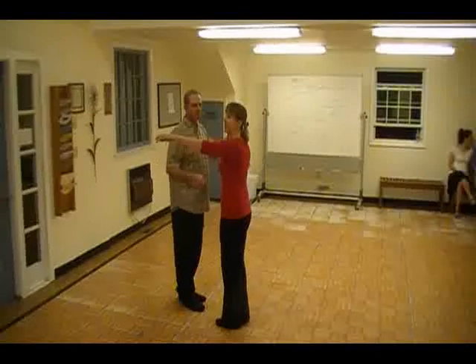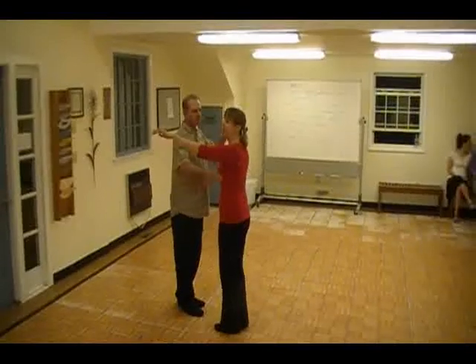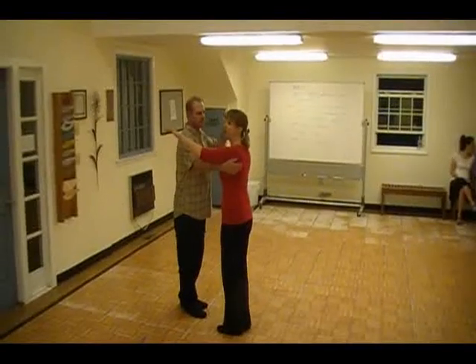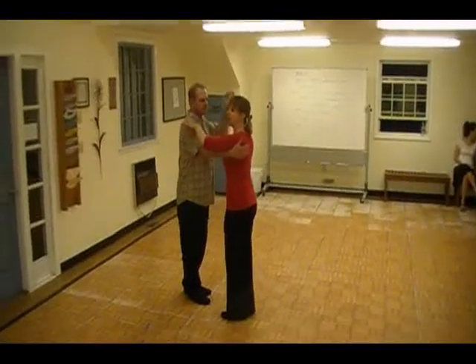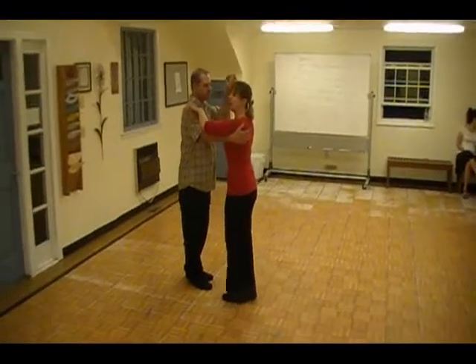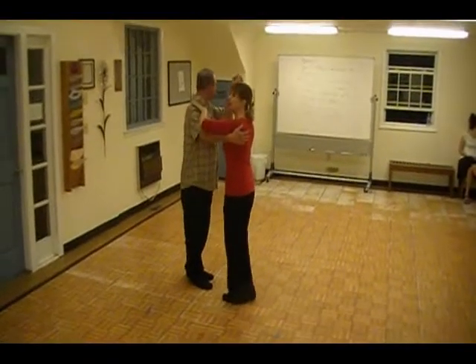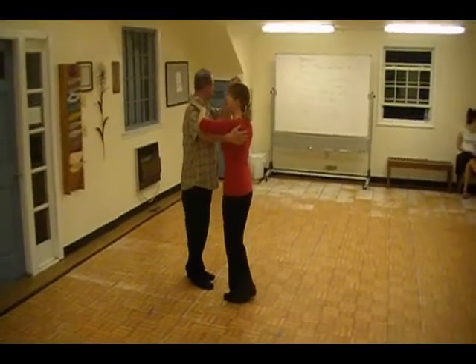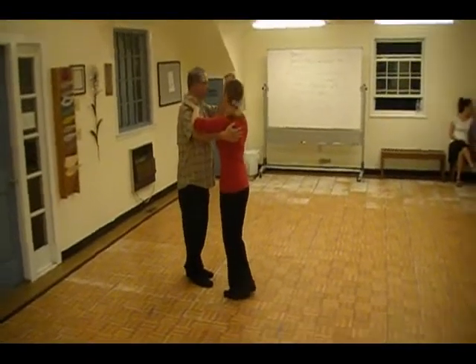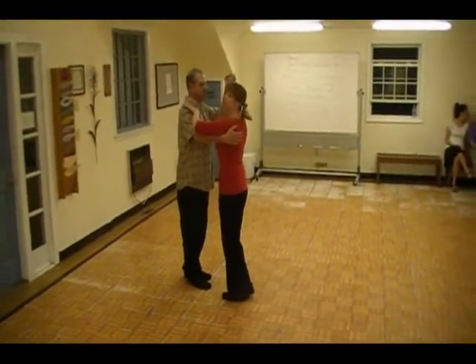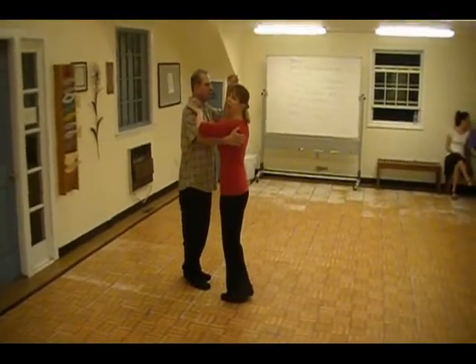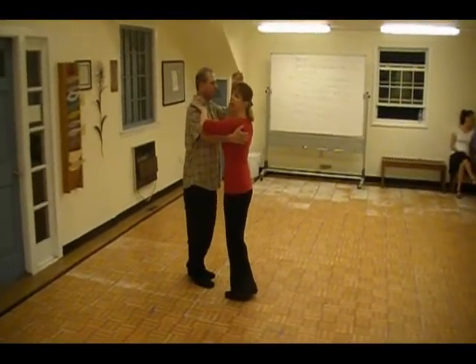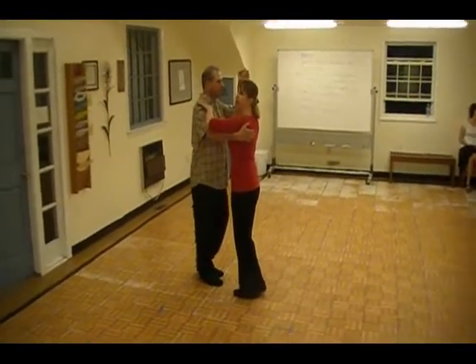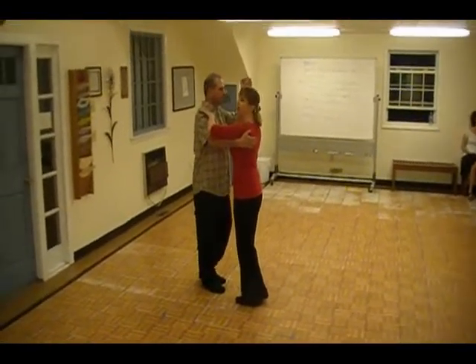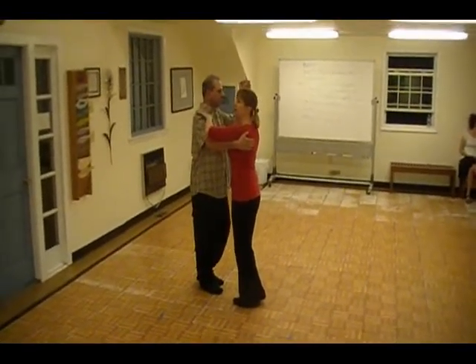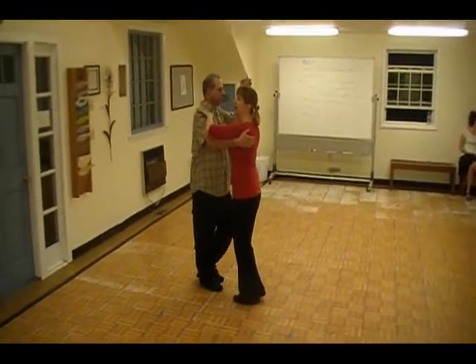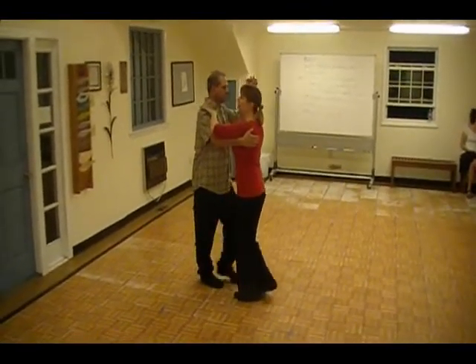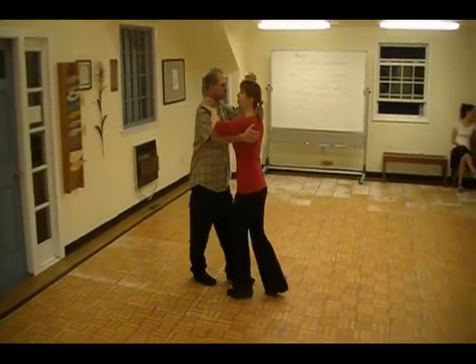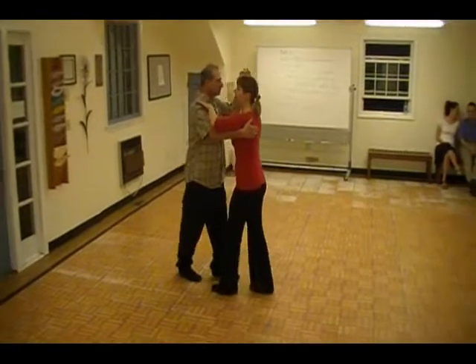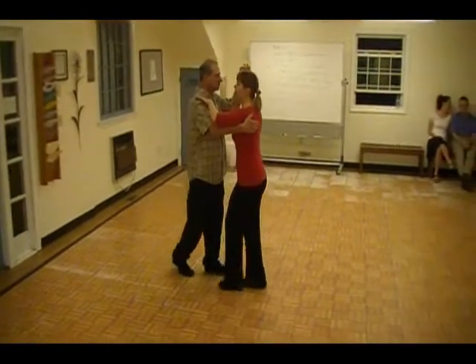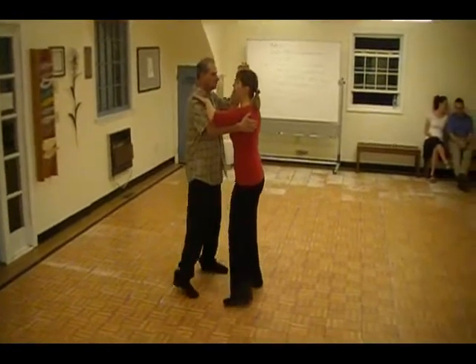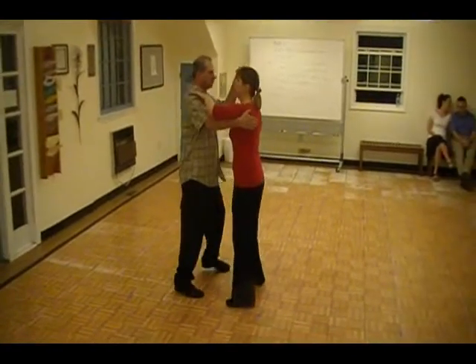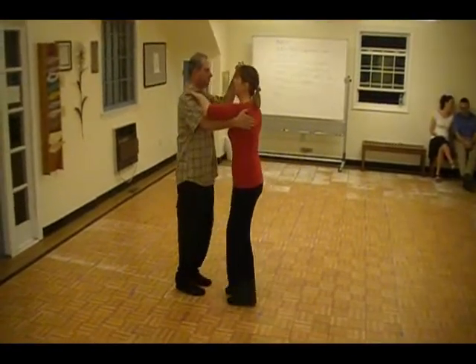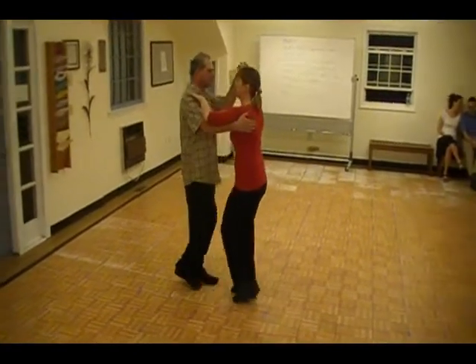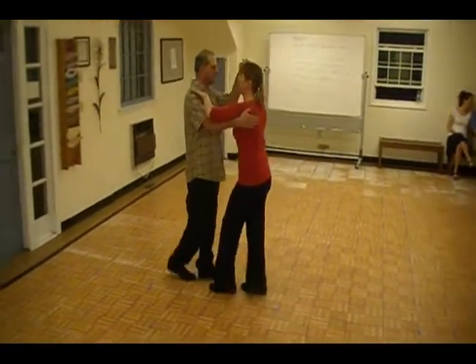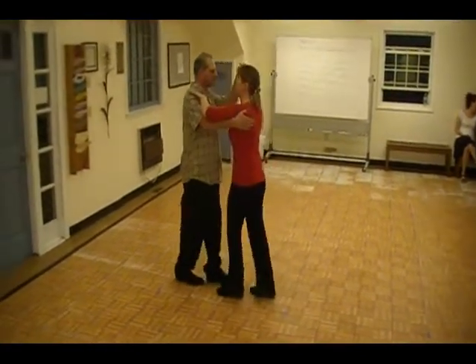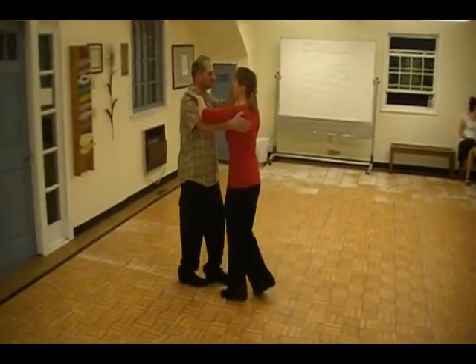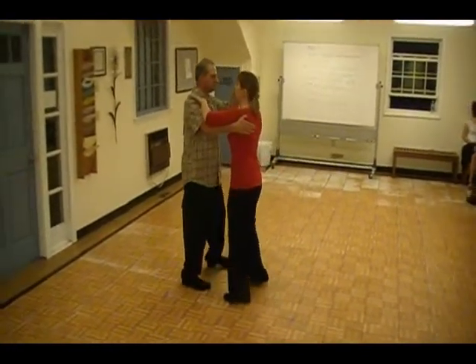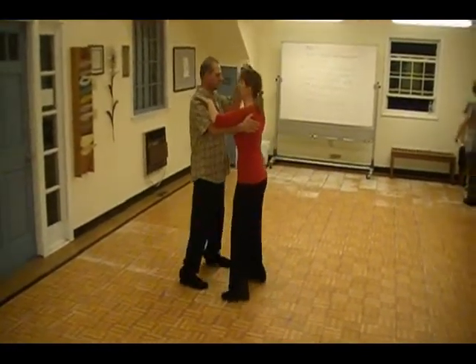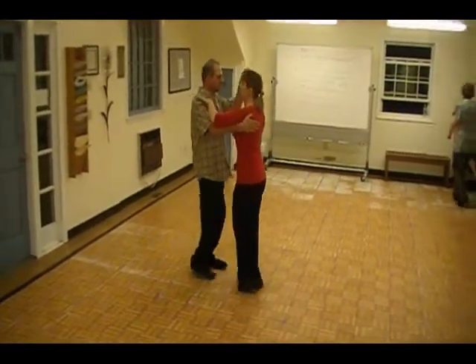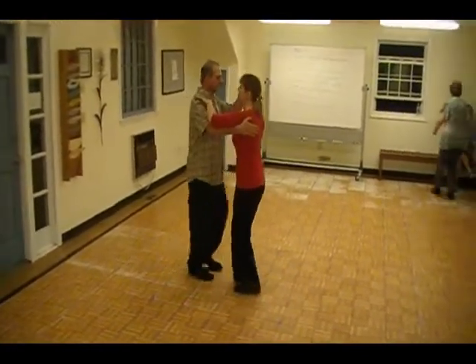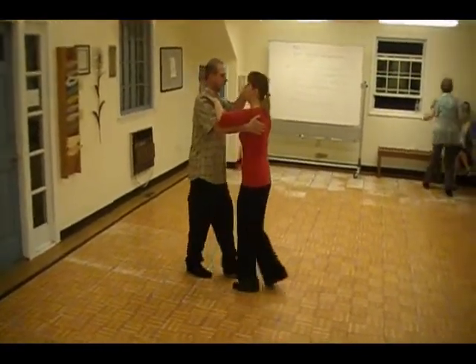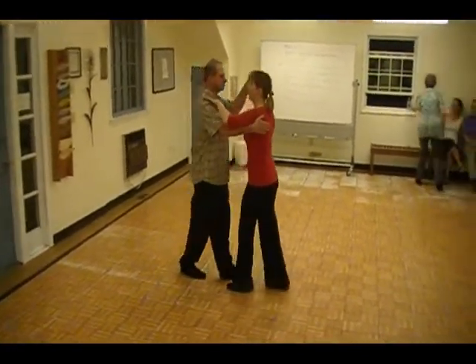And the move is as we go. Ready? Base it. One, quick, quick, two. Quick, quick. Open break.